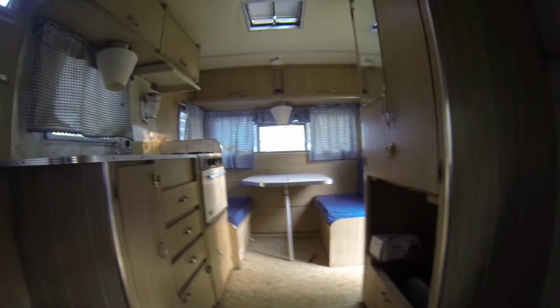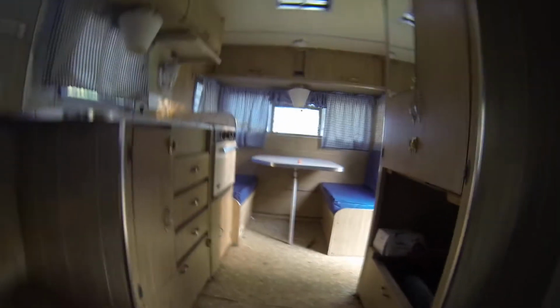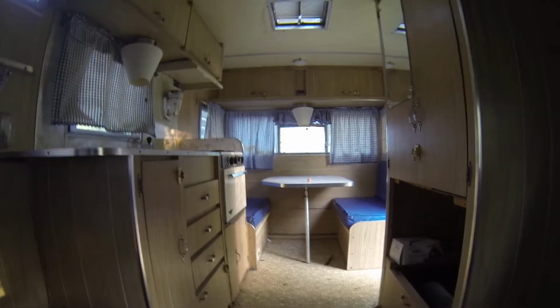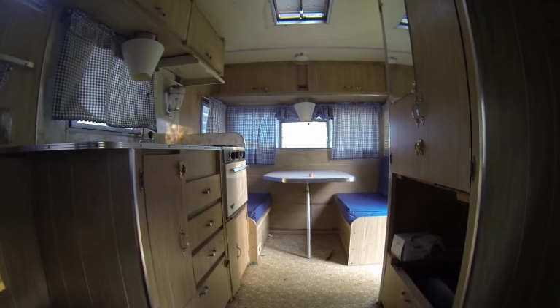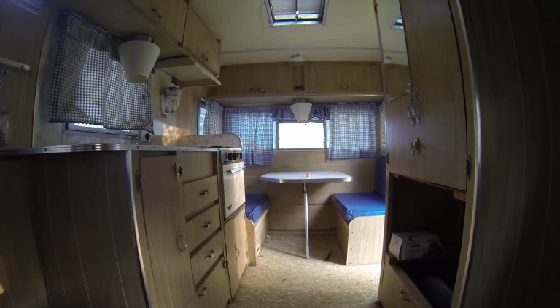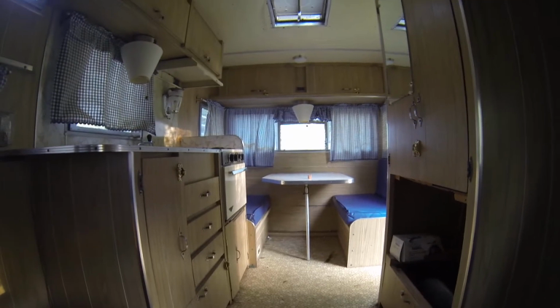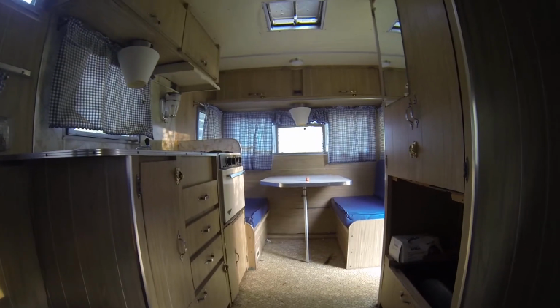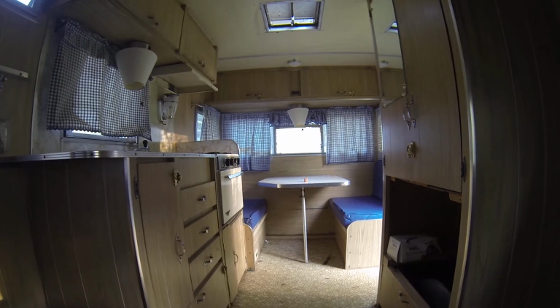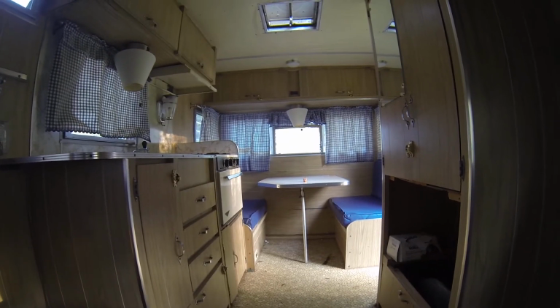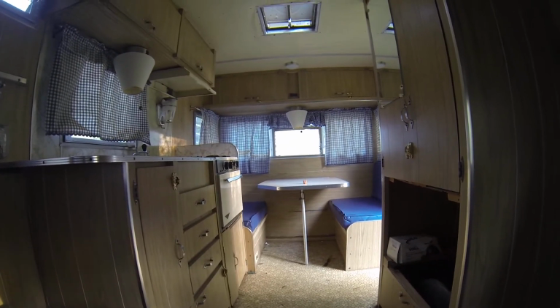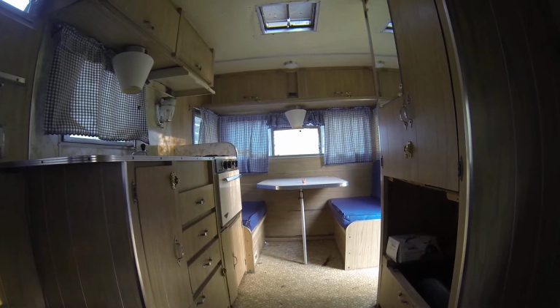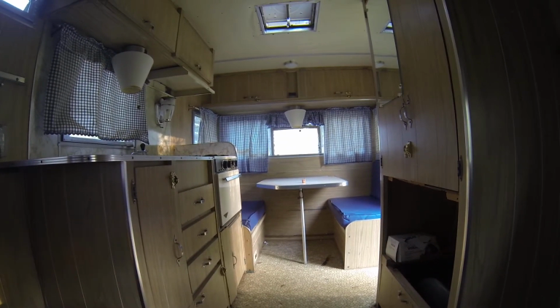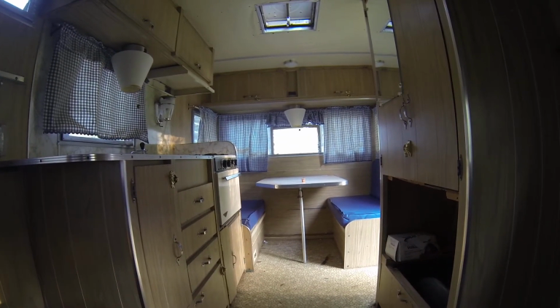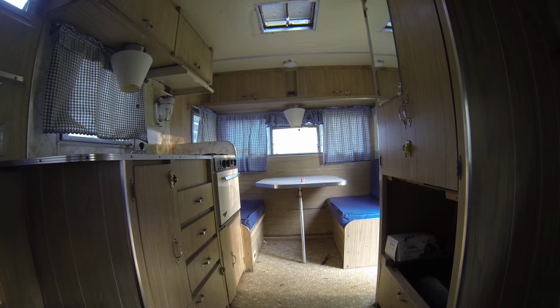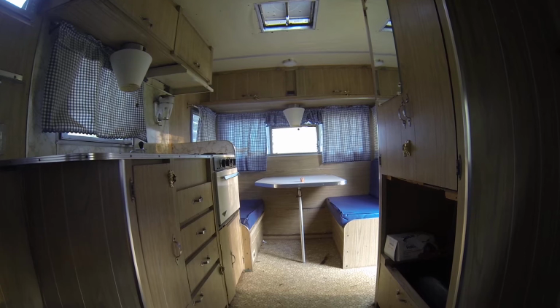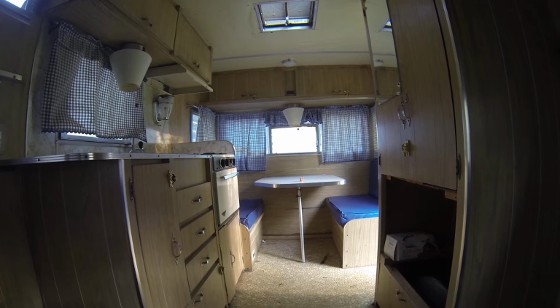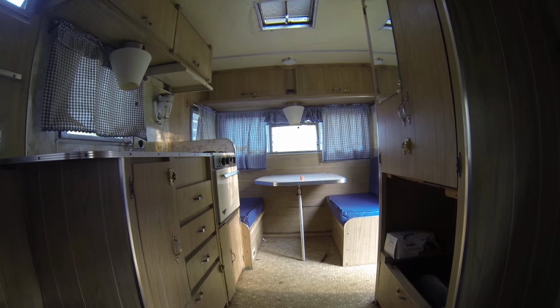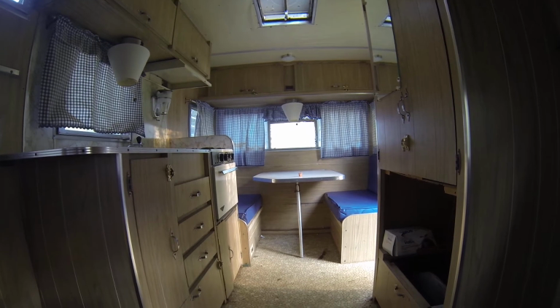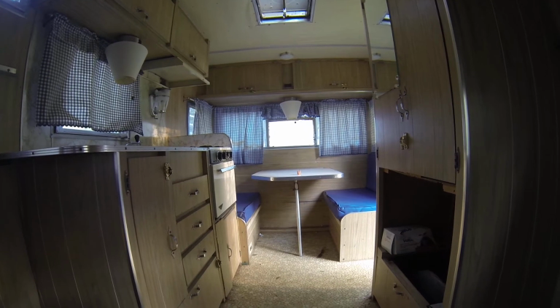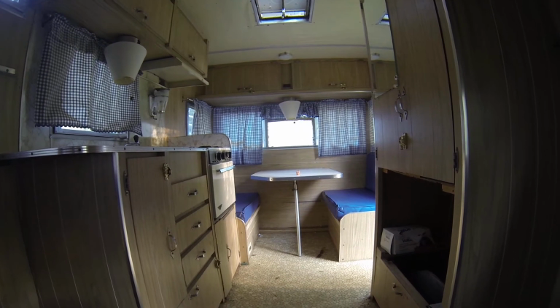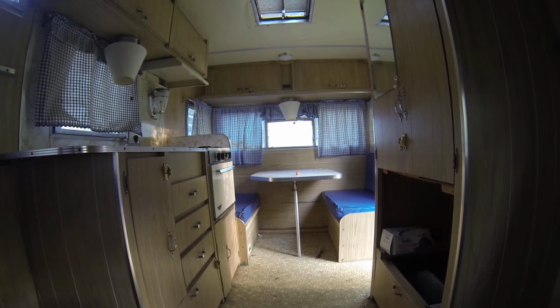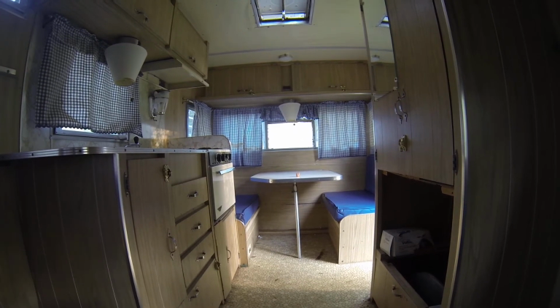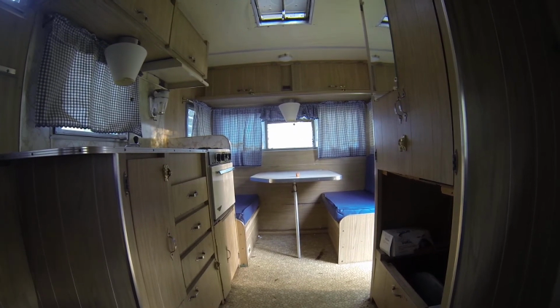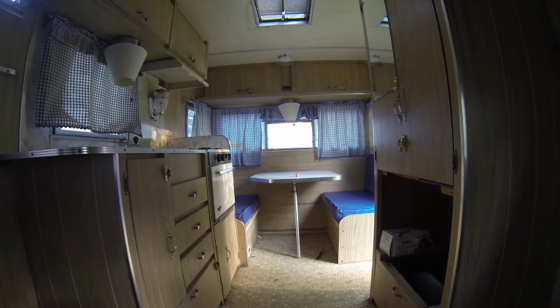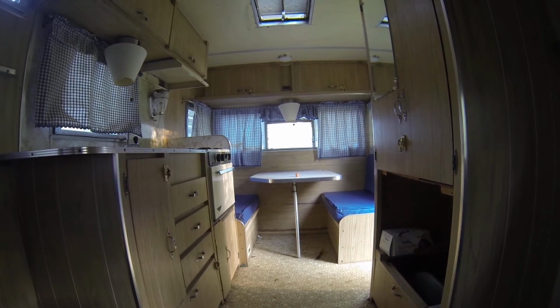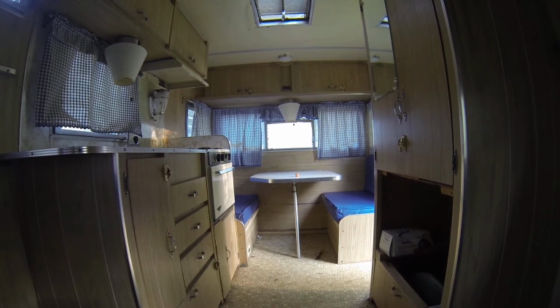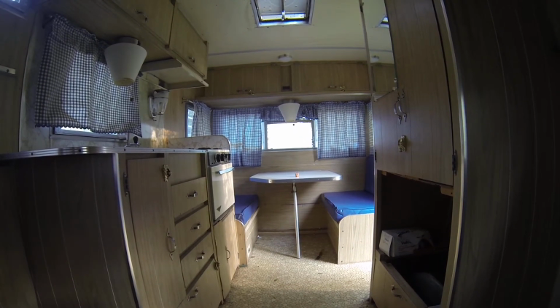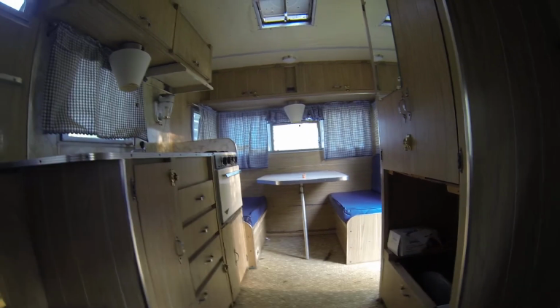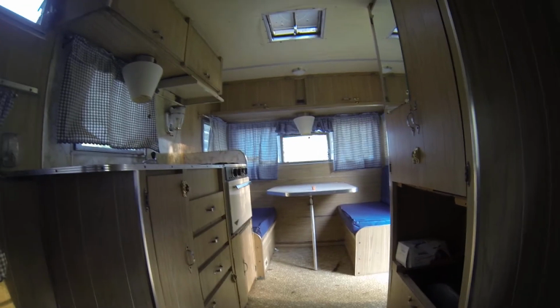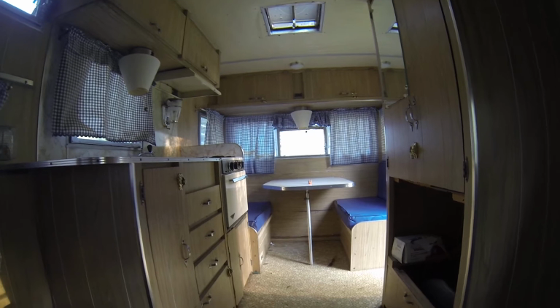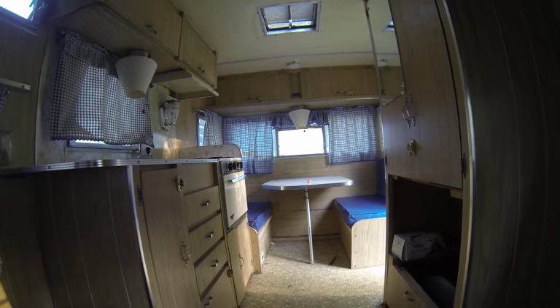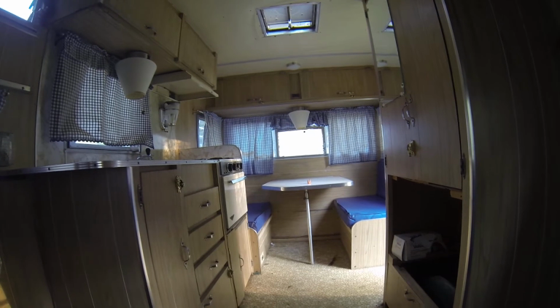But here it is. Got the hole in the front window there for the AC unit — I need to put one in there. That would be nice.